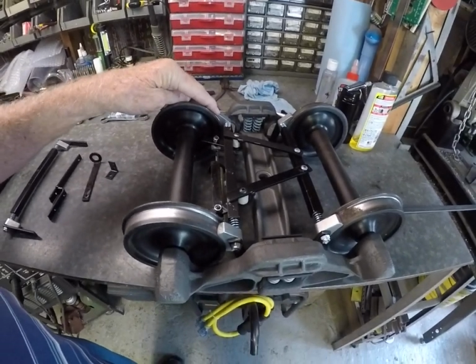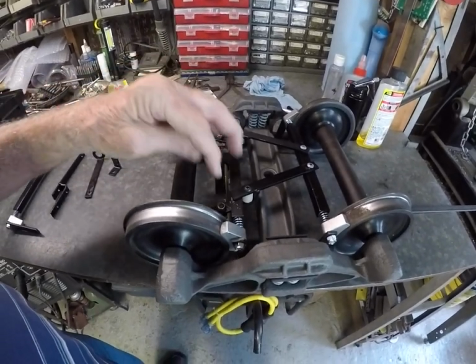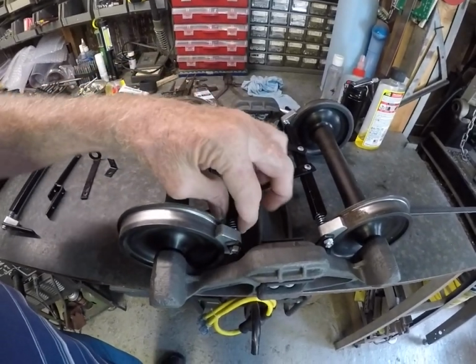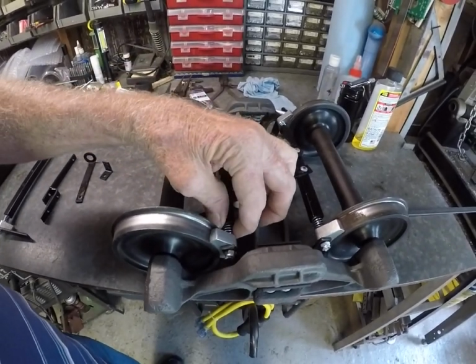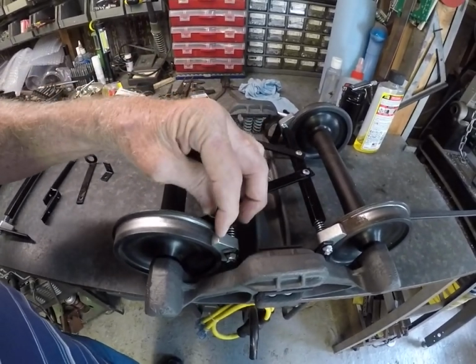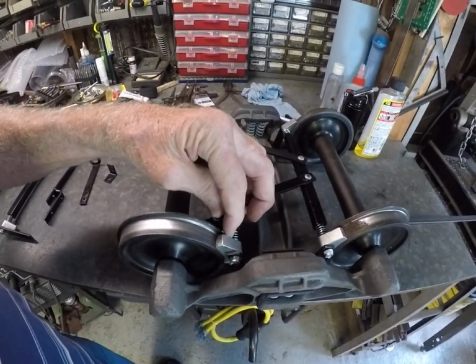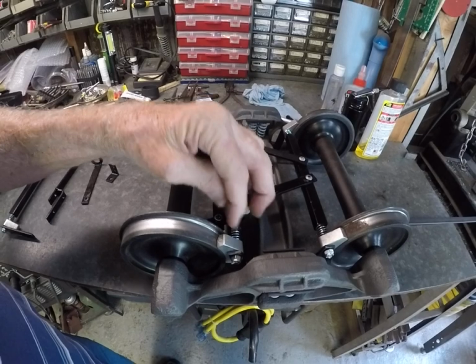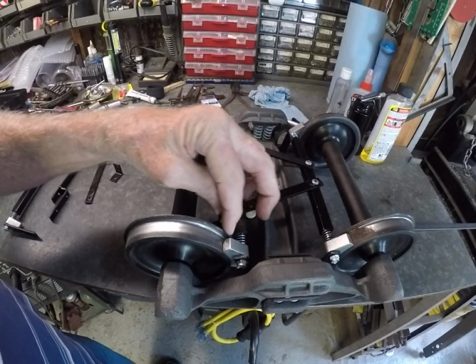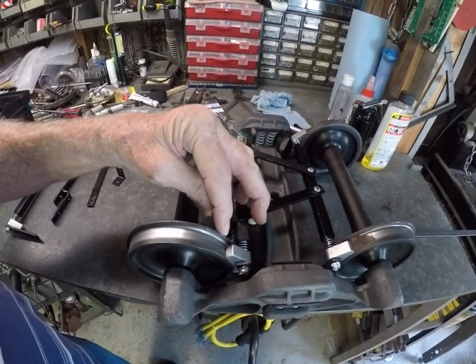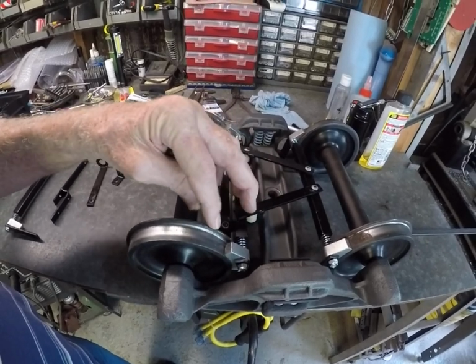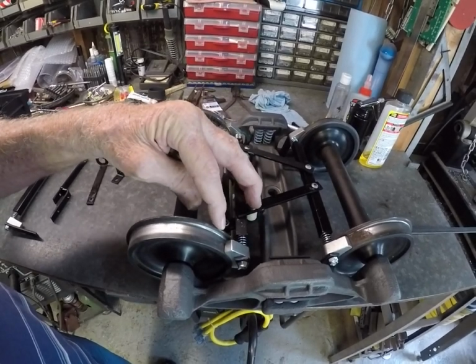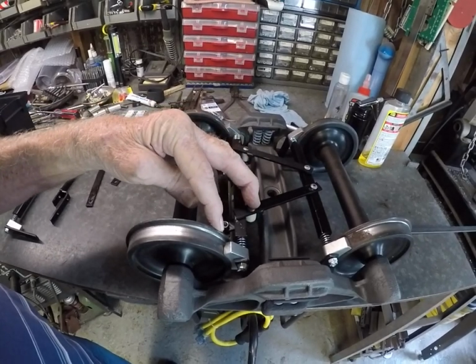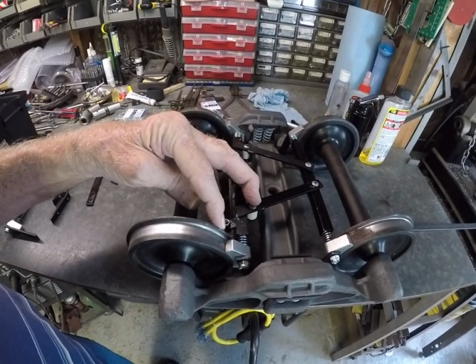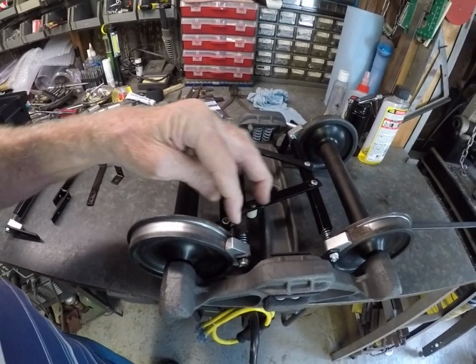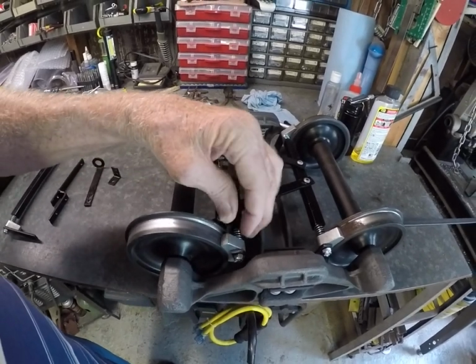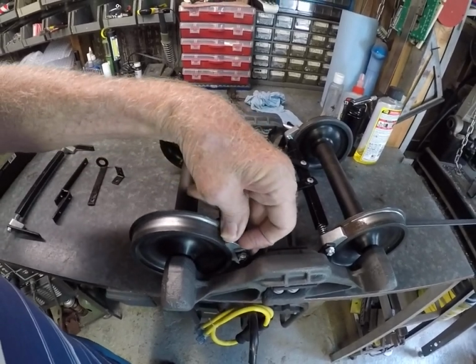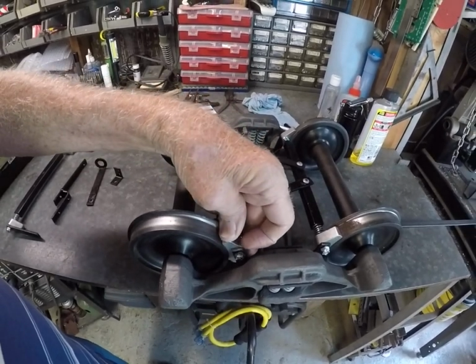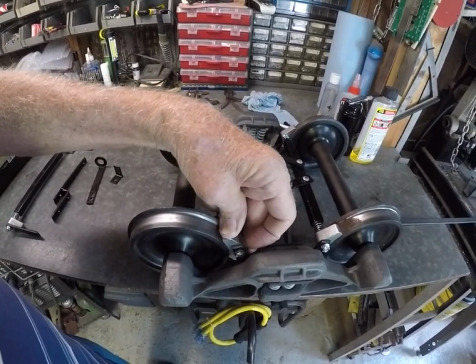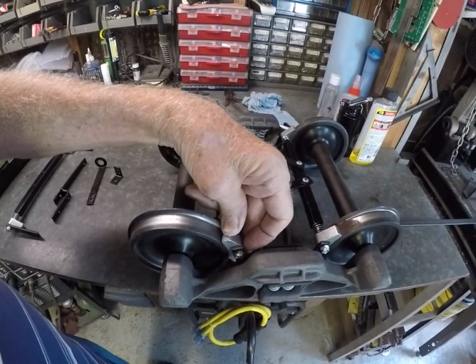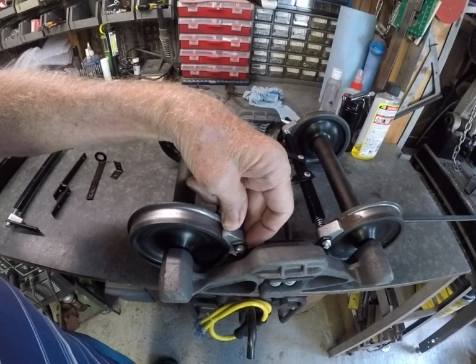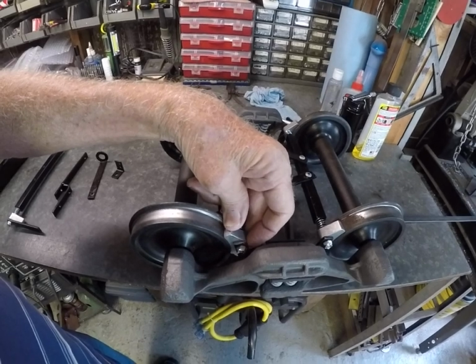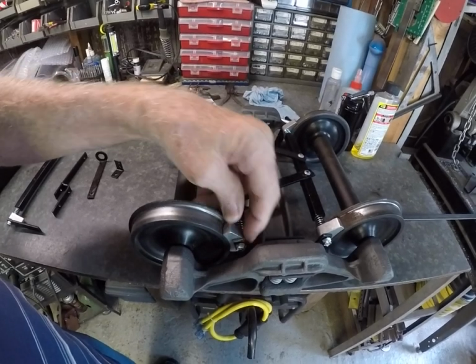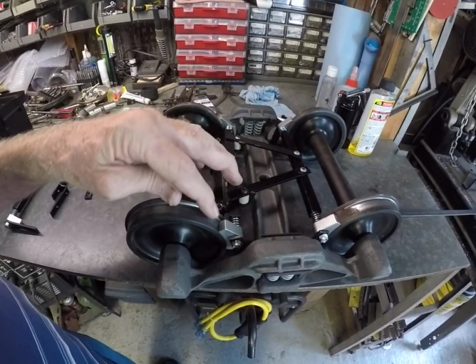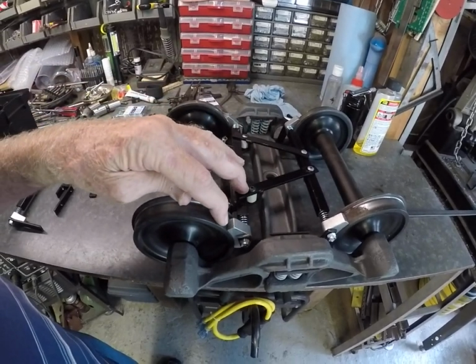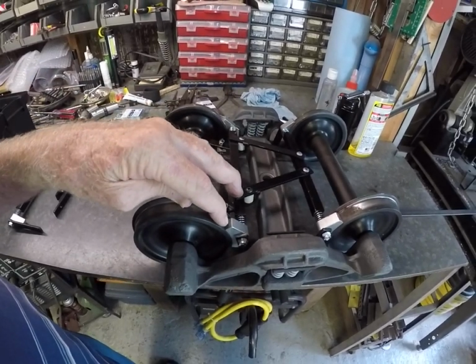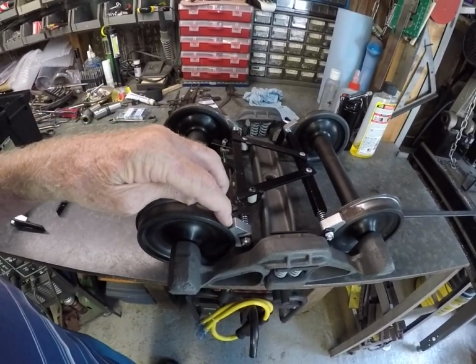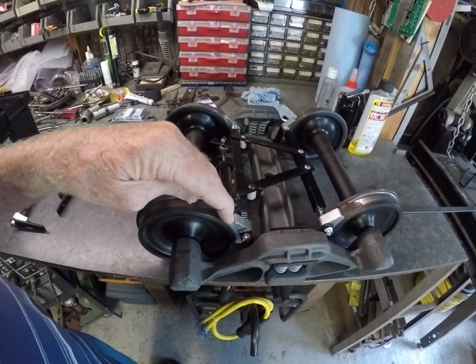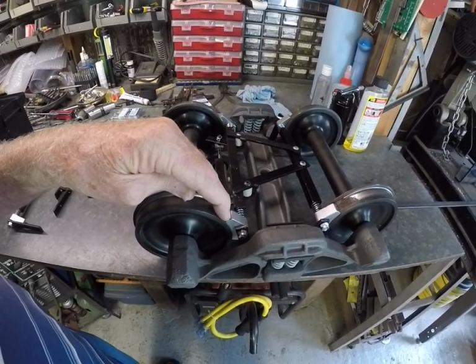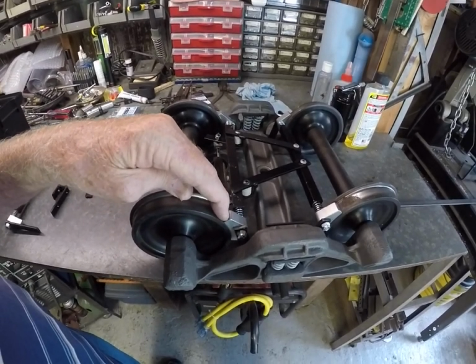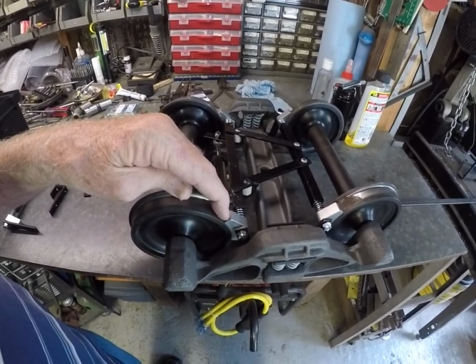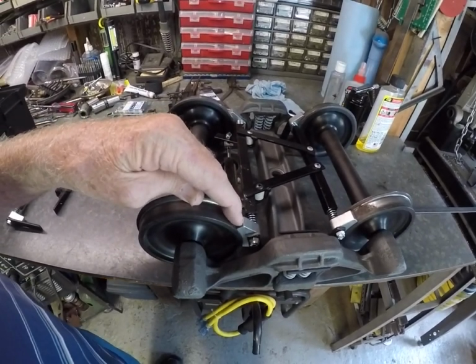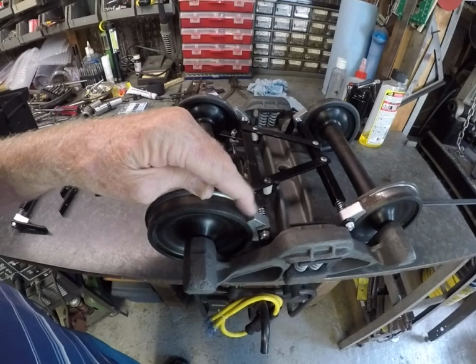What I do is put a spring in here to hold the shoe out away from the flange. It also holds the shoe in the correct position so that it doesn't scratch or make a noise when it's going down the track.